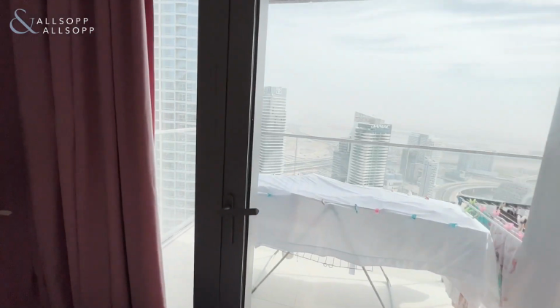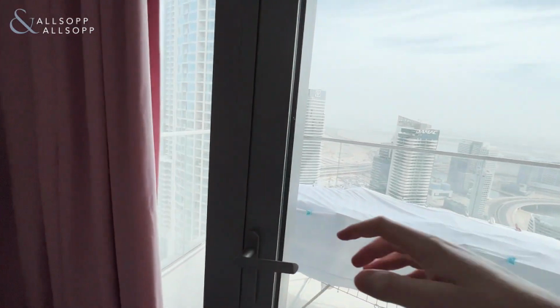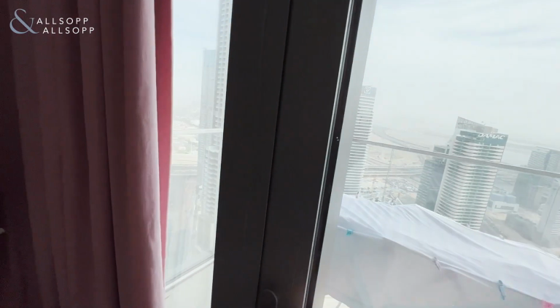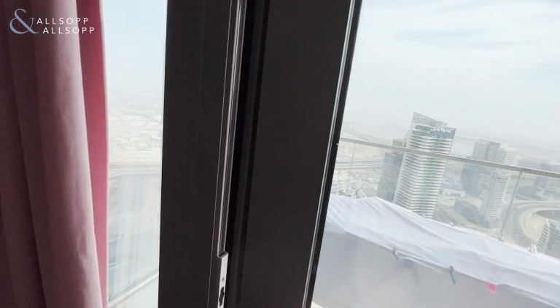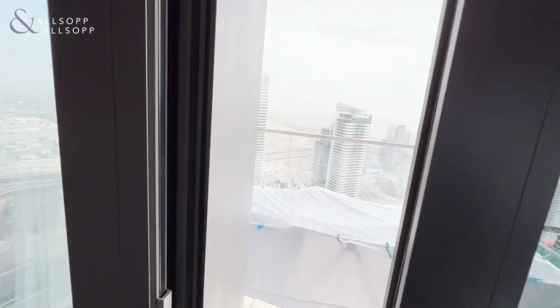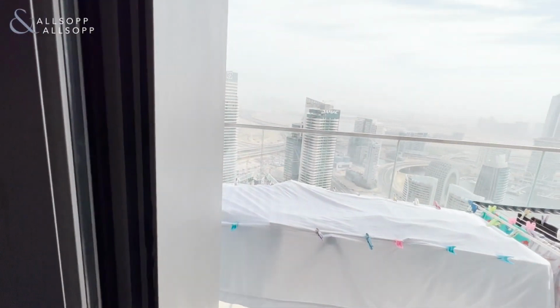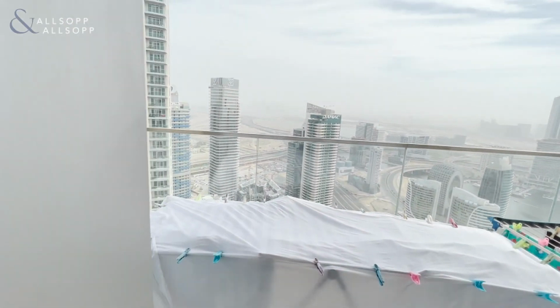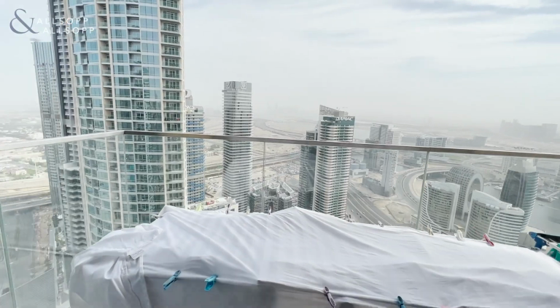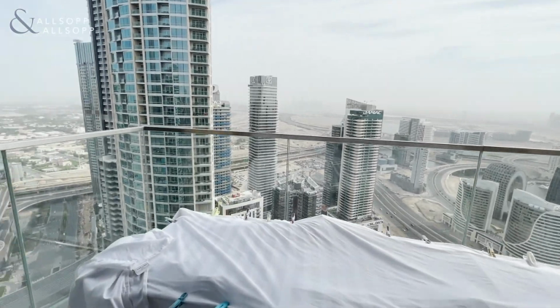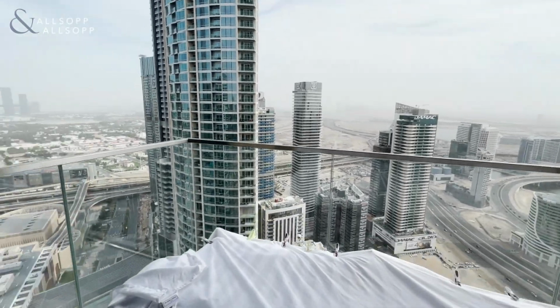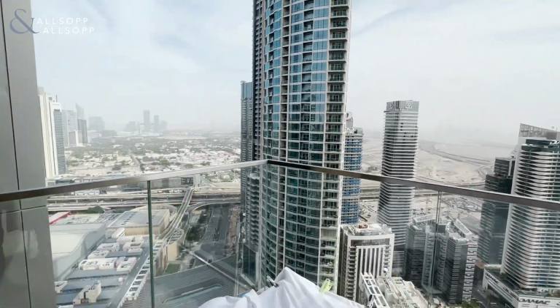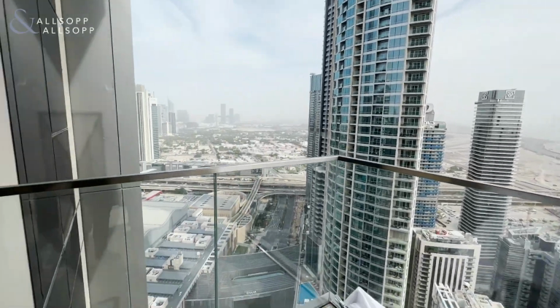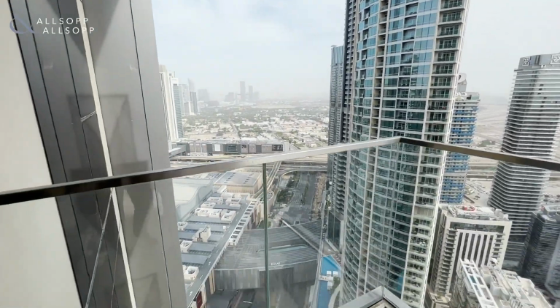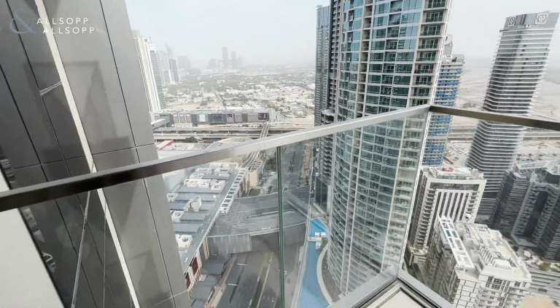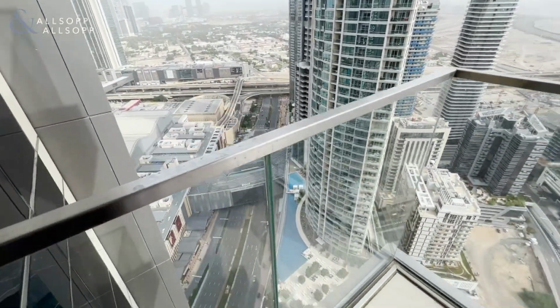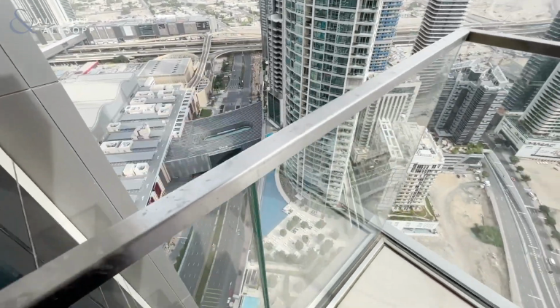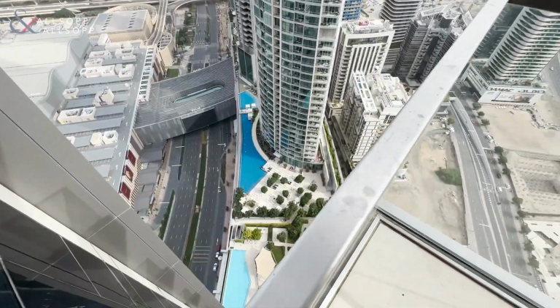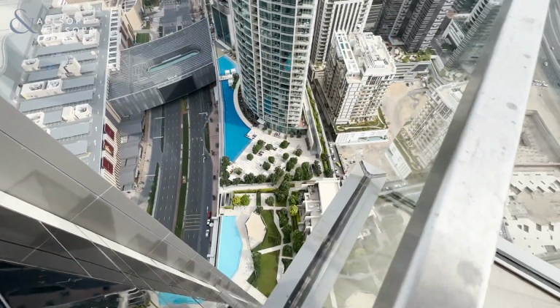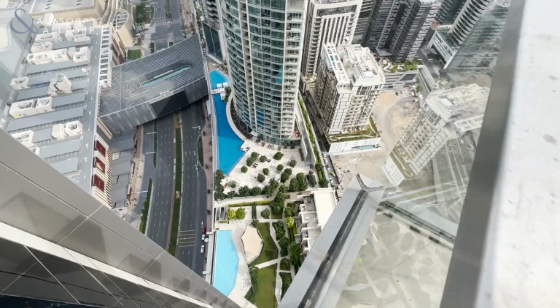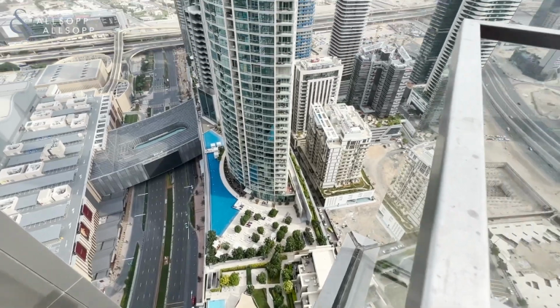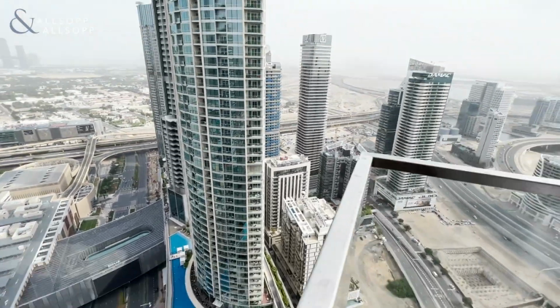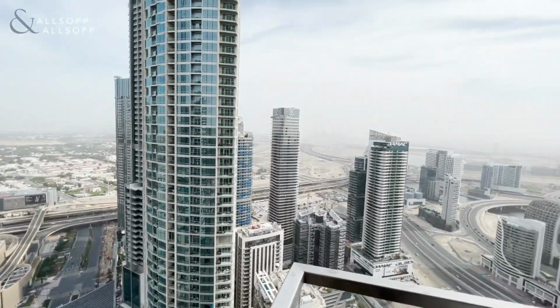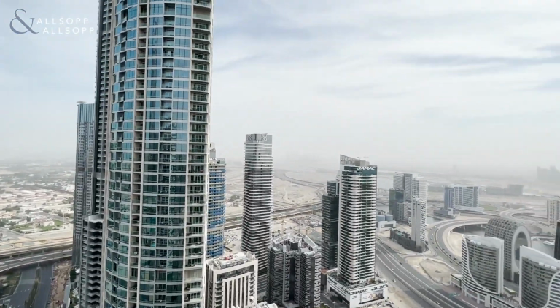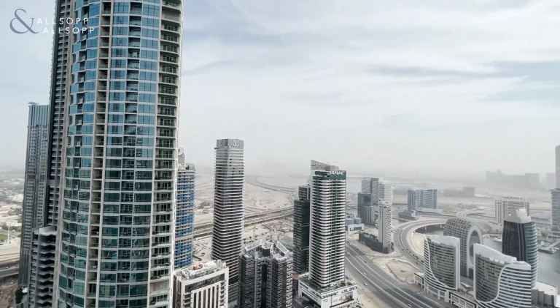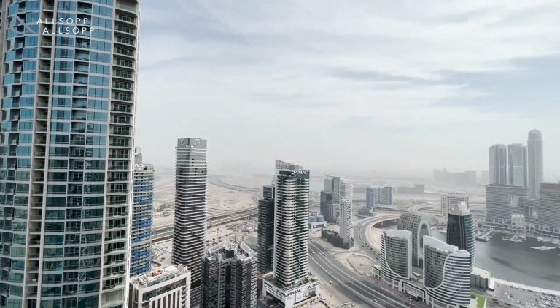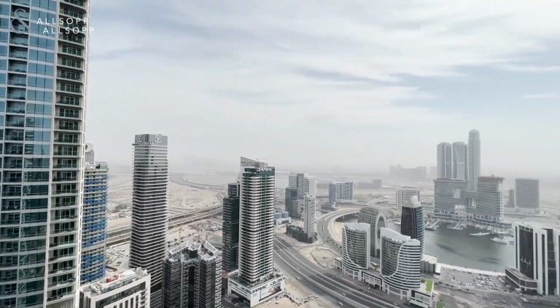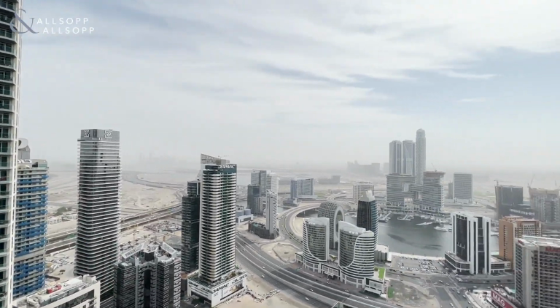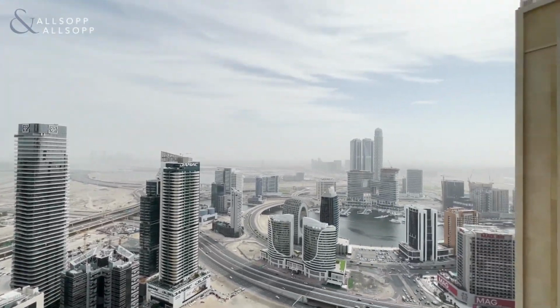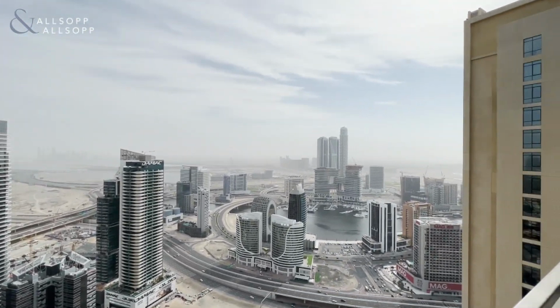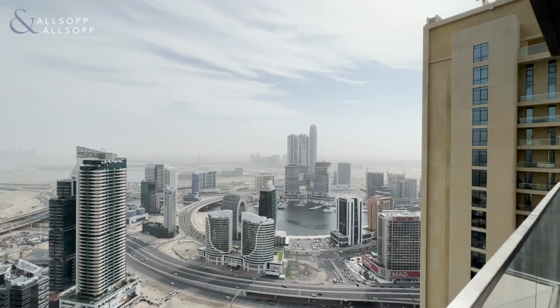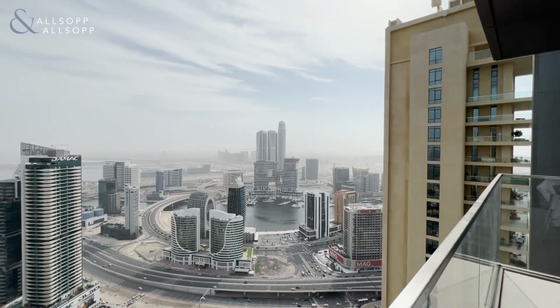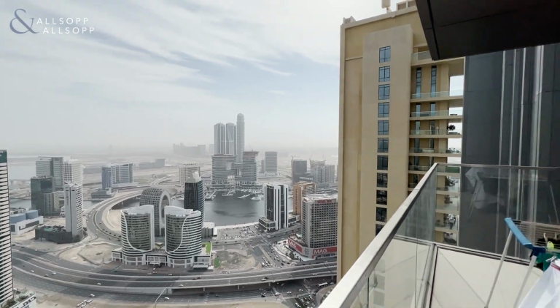This apartment has two balconies — one off bedroom two, which gives you a beautiful view over towards Fountain Views and the pools, and then an unobstructed view over towards Dubai Creek and into the canal at Business Bay.